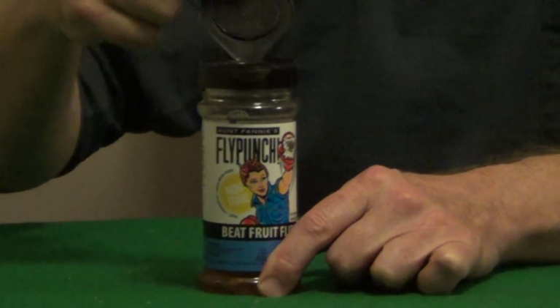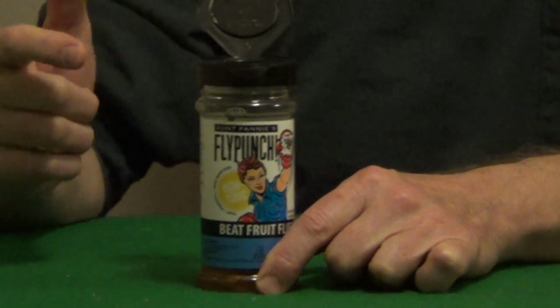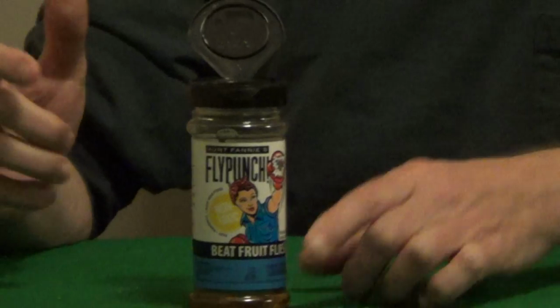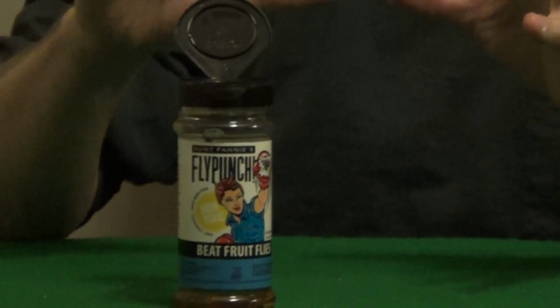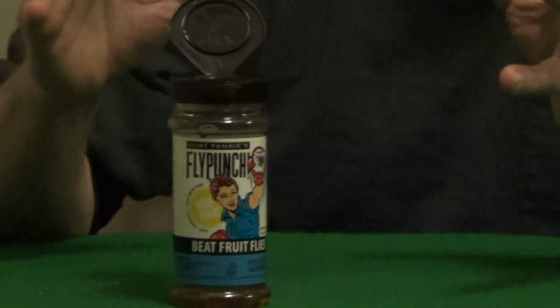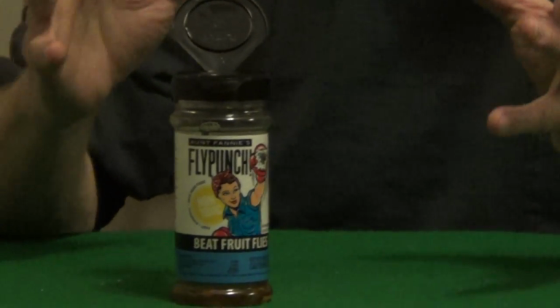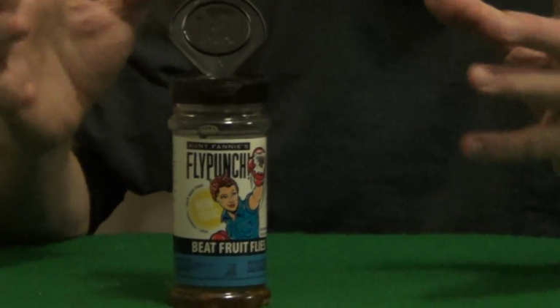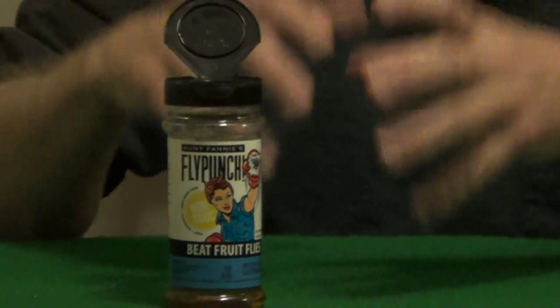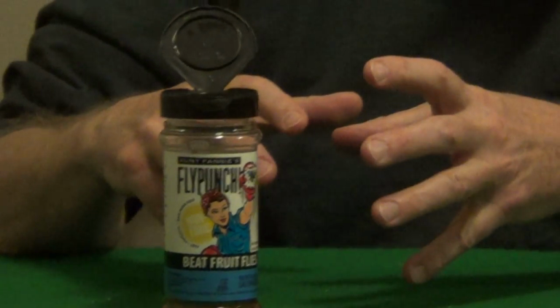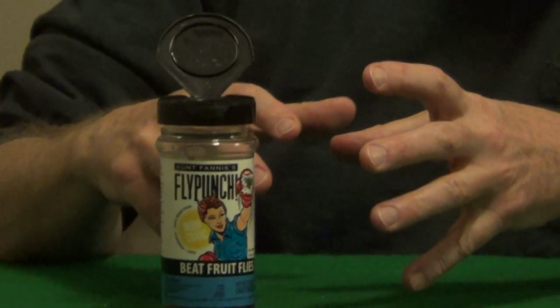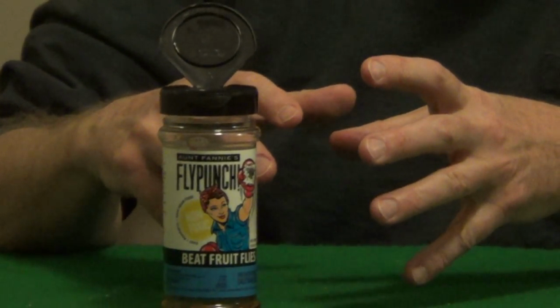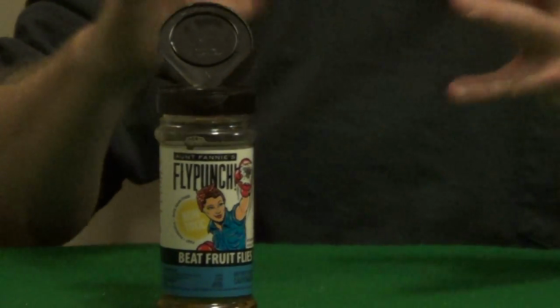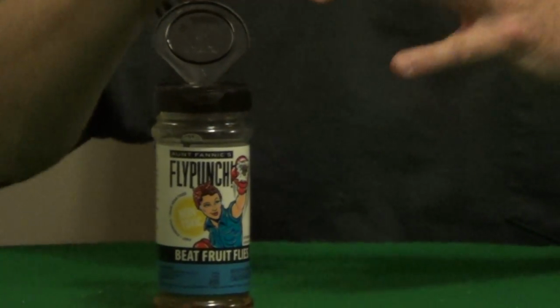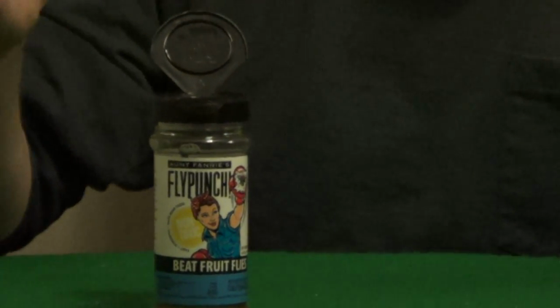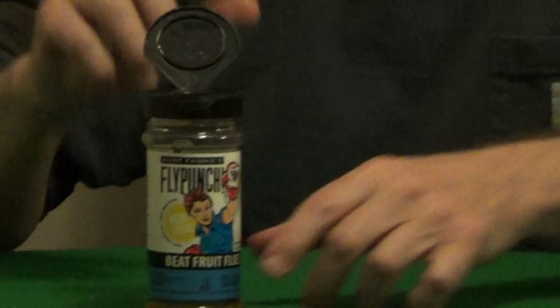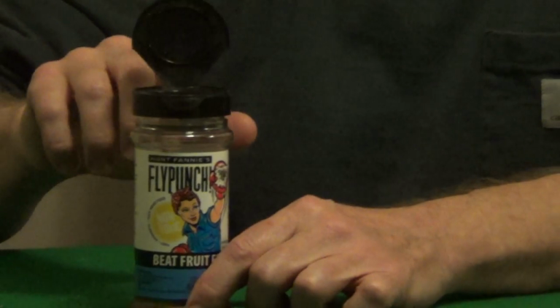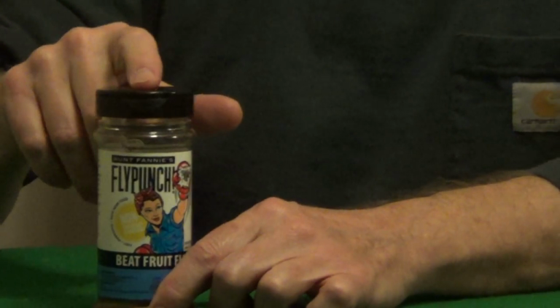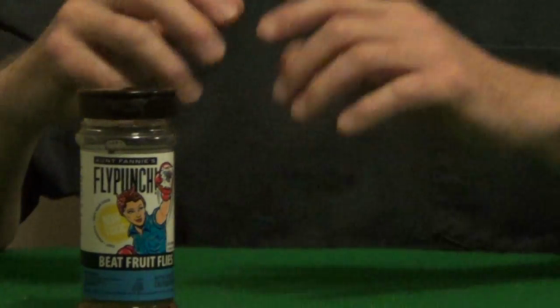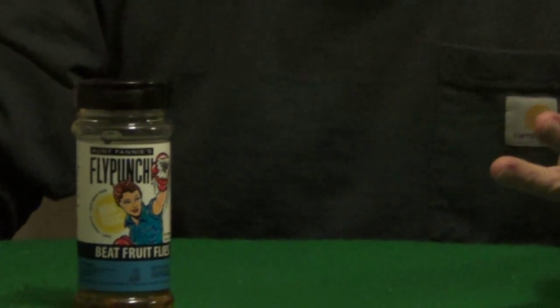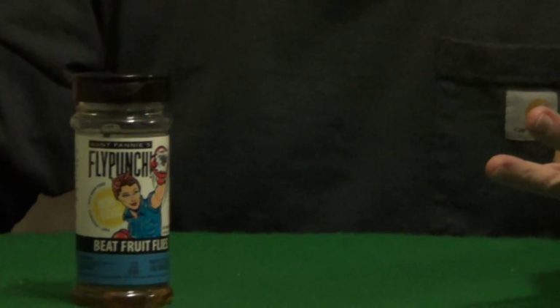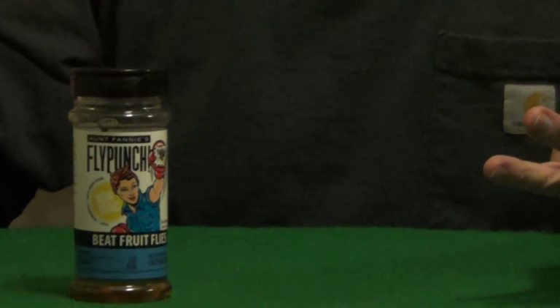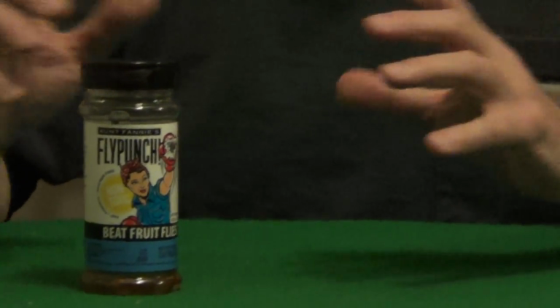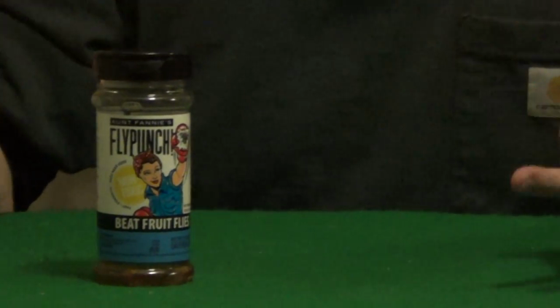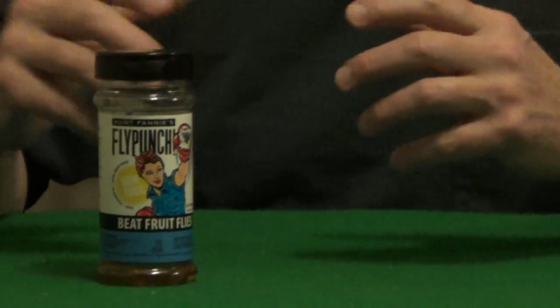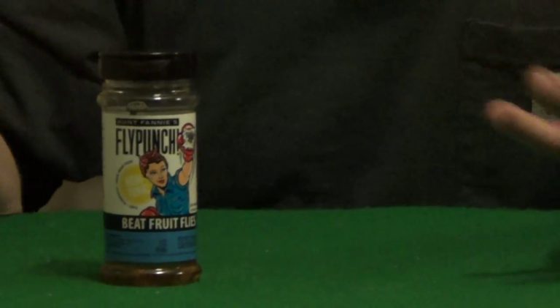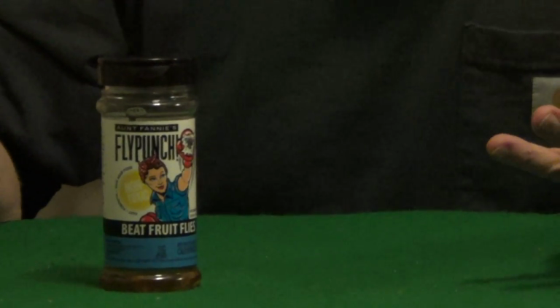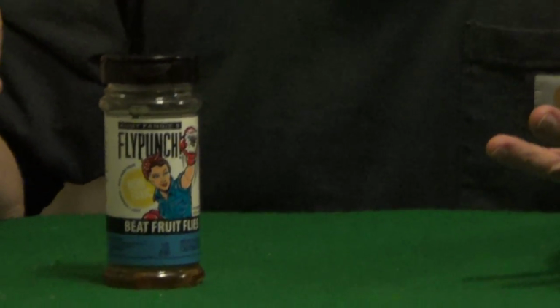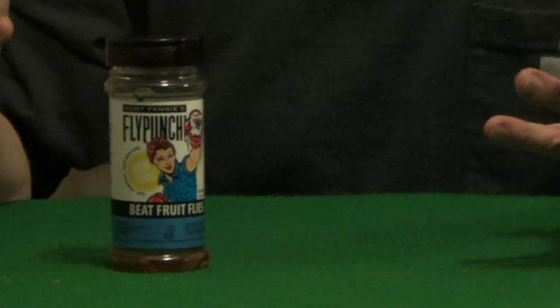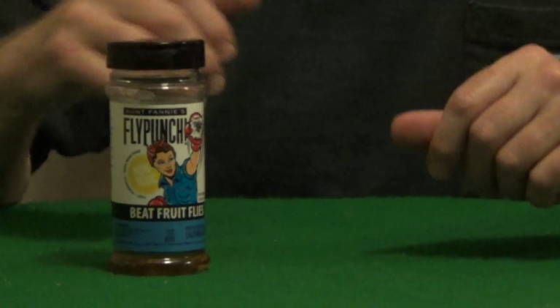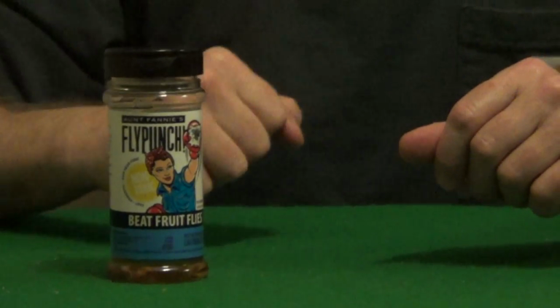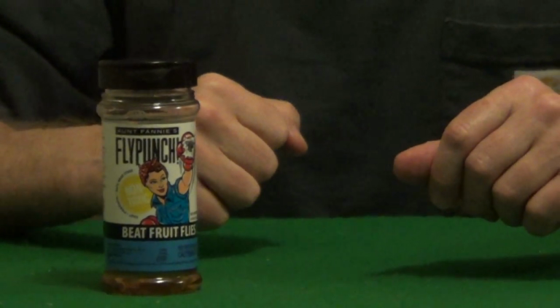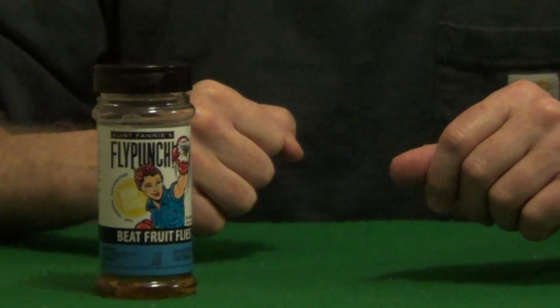You pop open the top, they can't resist the odor, they're trapped inside the bottle, and once you've eliminated your problem you just snap it closed and throw it out. So very easy to use, completely non-toxic, and I'll put their information underneath the video.